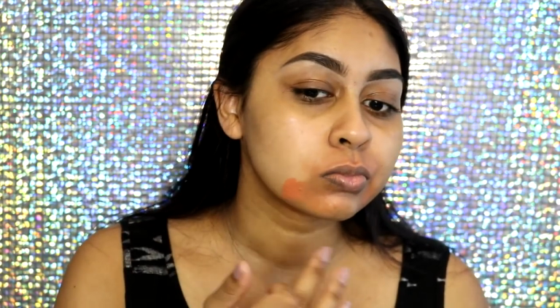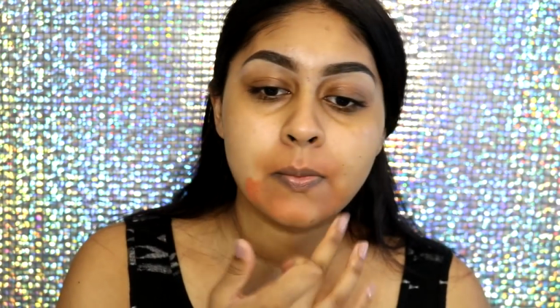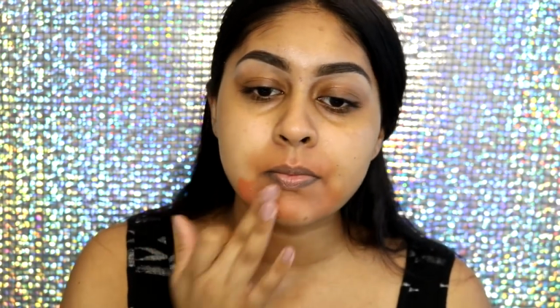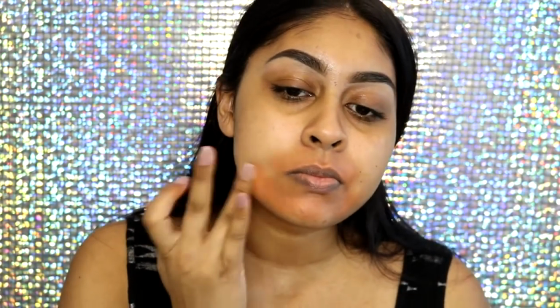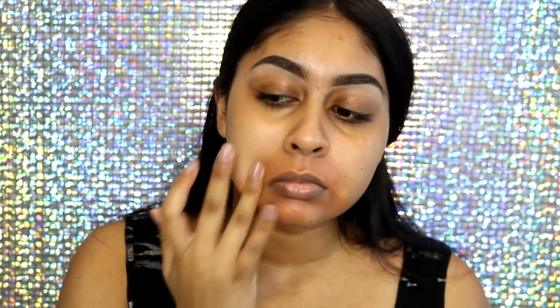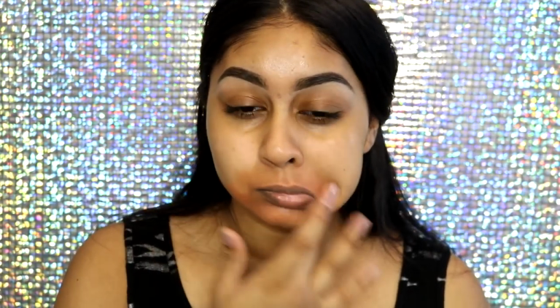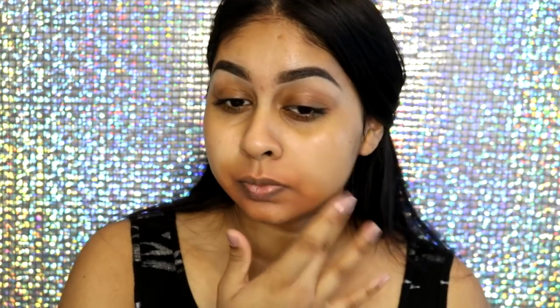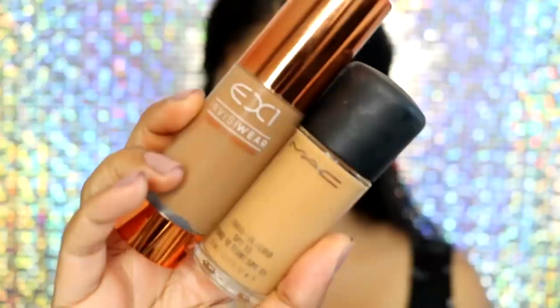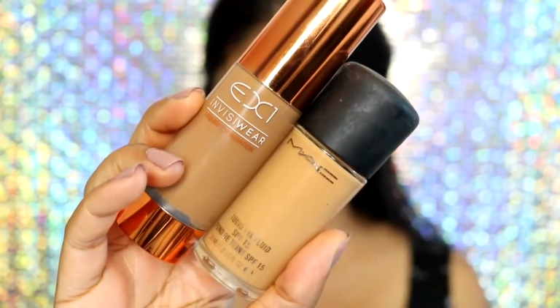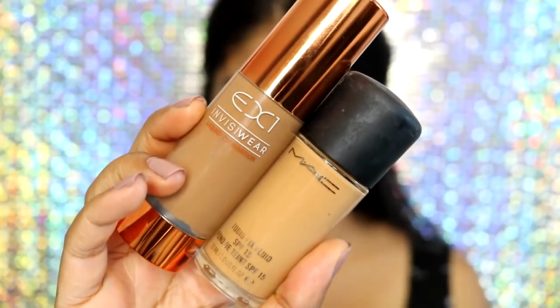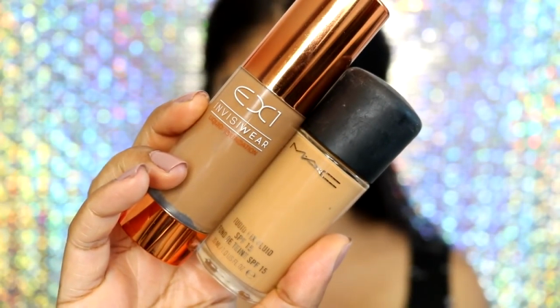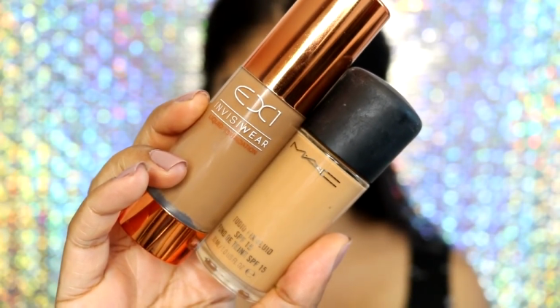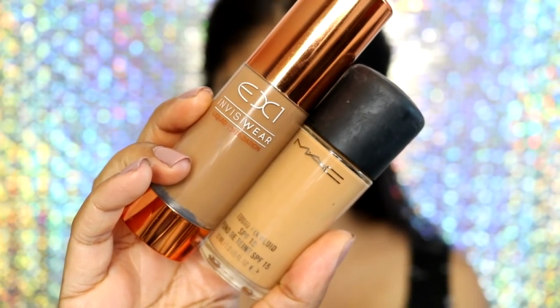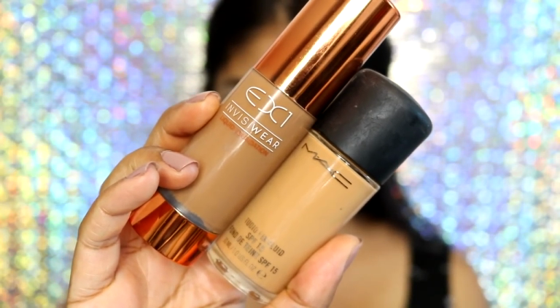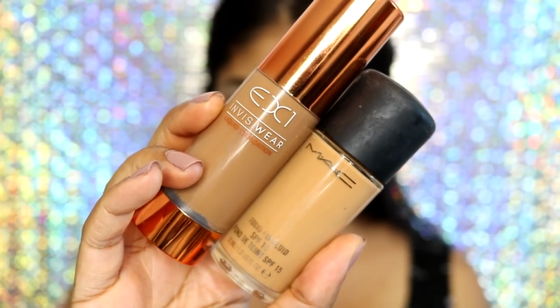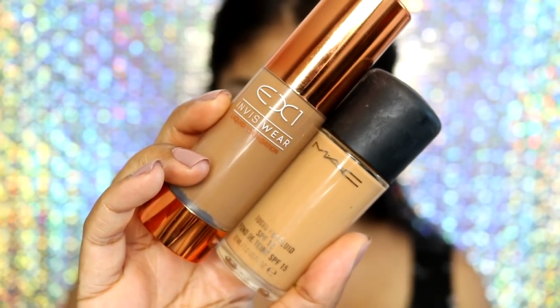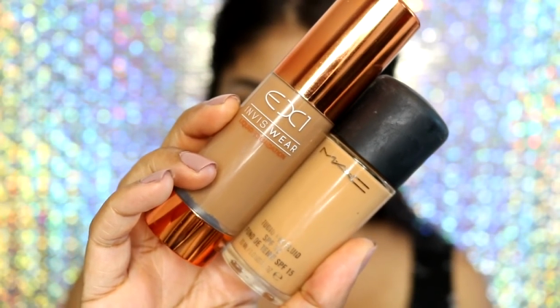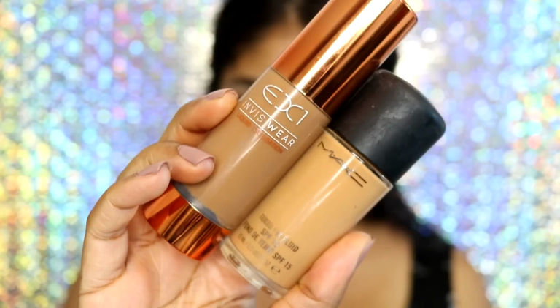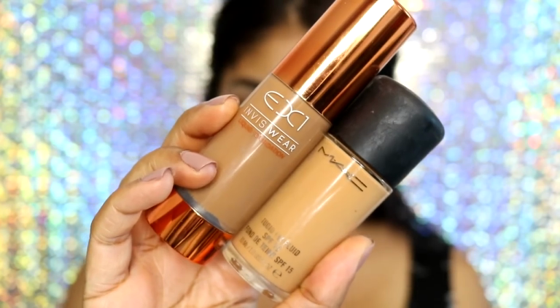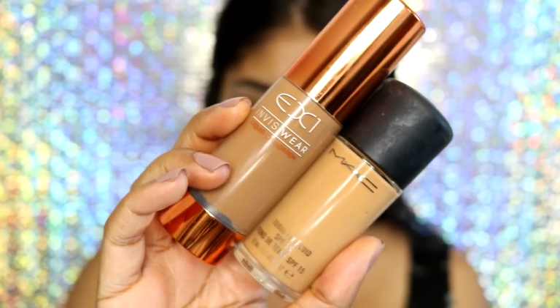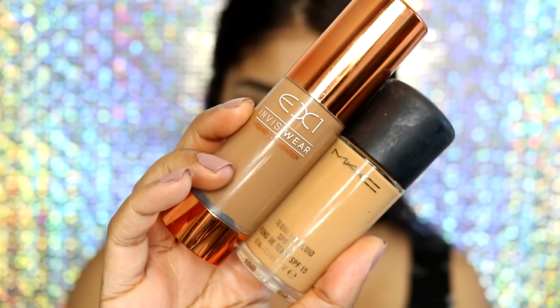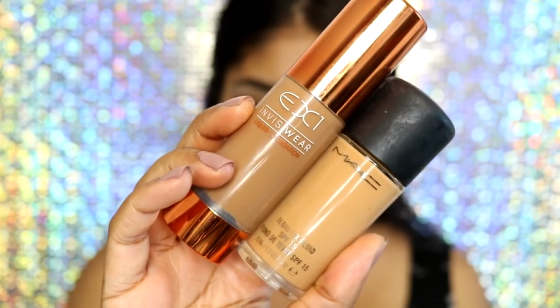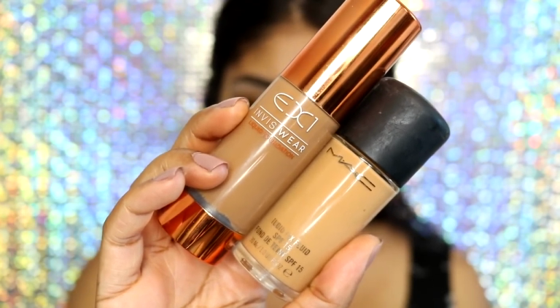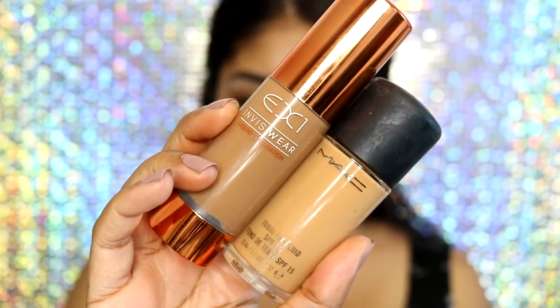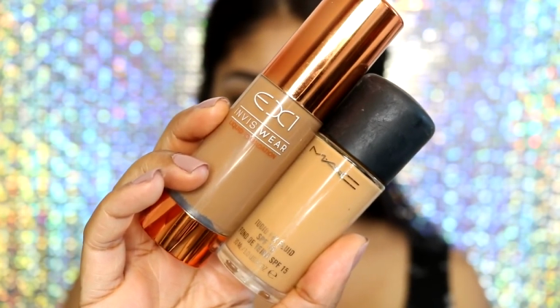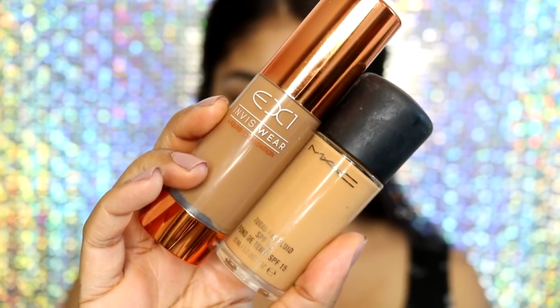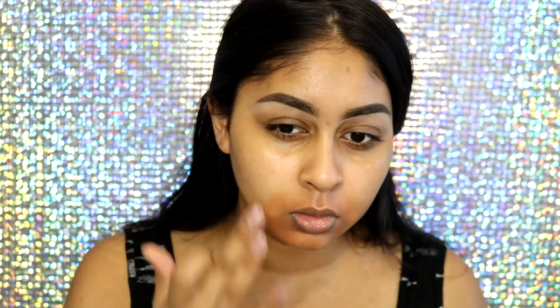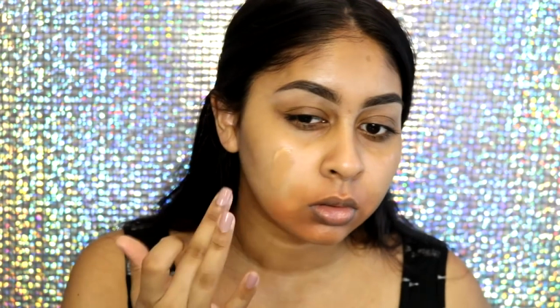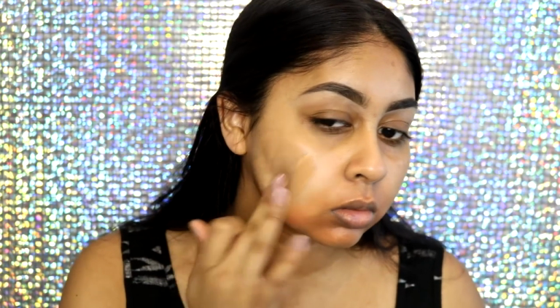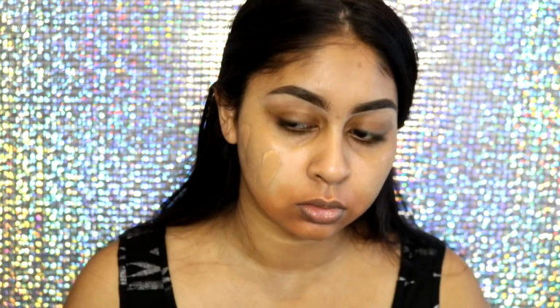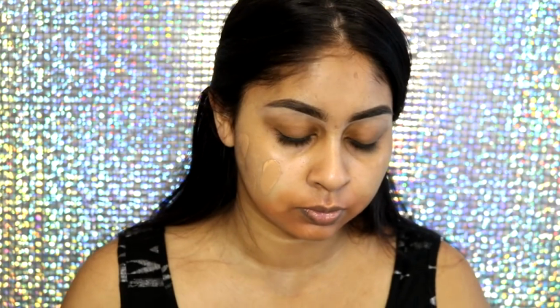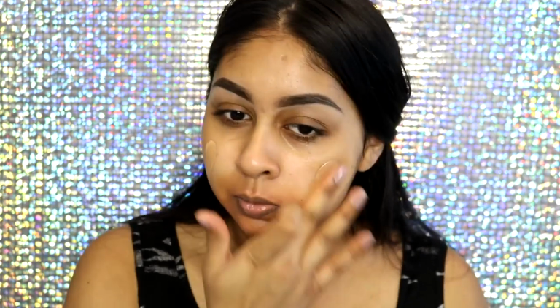Then I'm going to grab the Make Up Forever Cream Camouflage Palette in number 4 and use the orangey shade to colour correct. I've been loving this orange shade to correct the darkness around my mouth area because I get super ashy in that area.